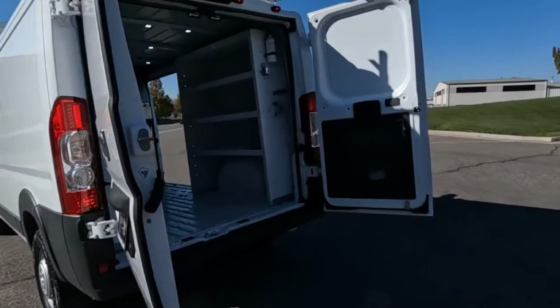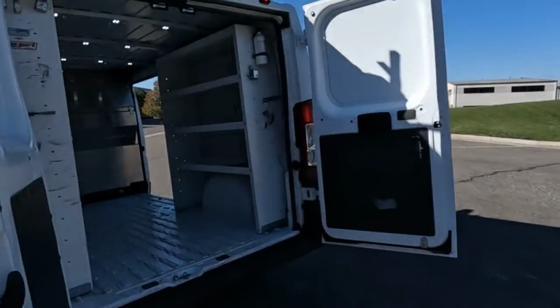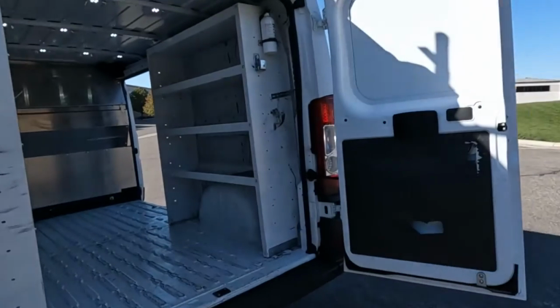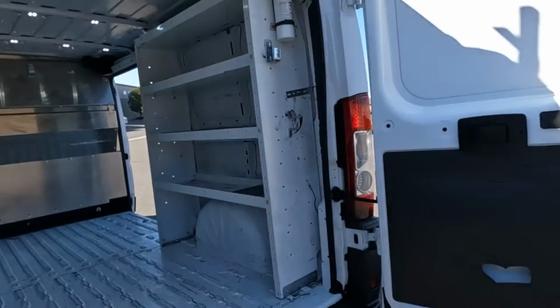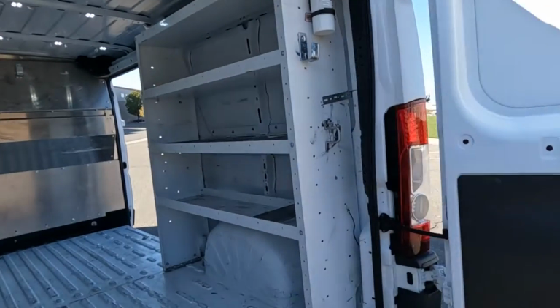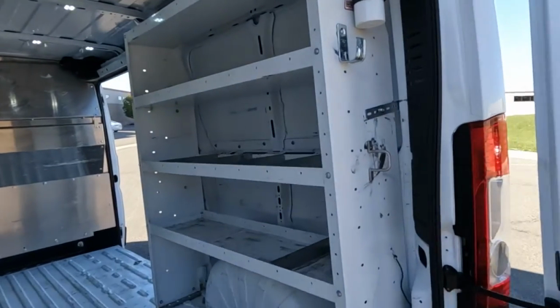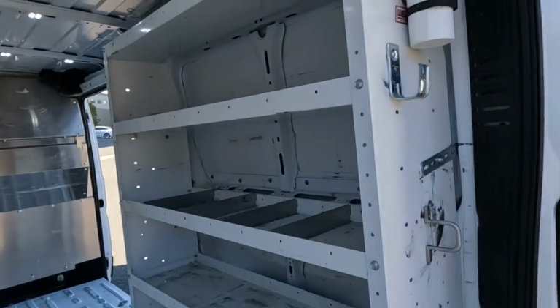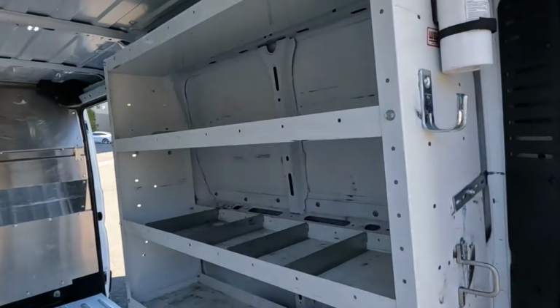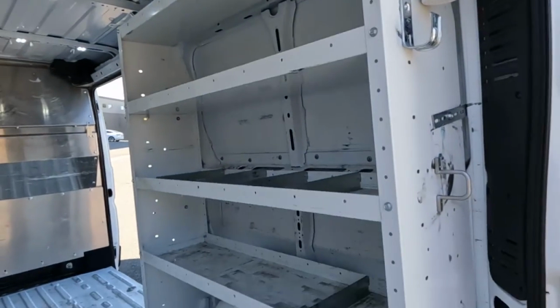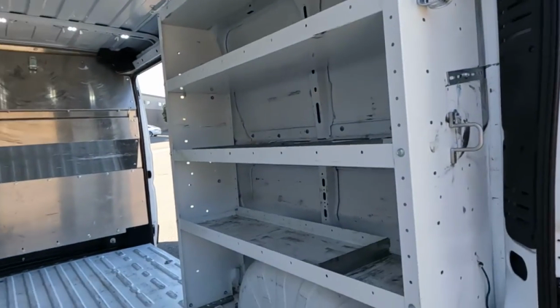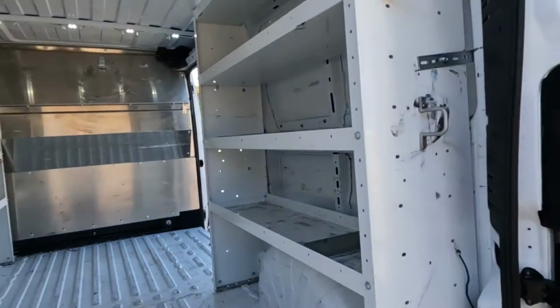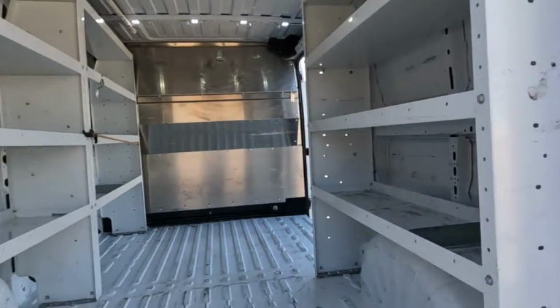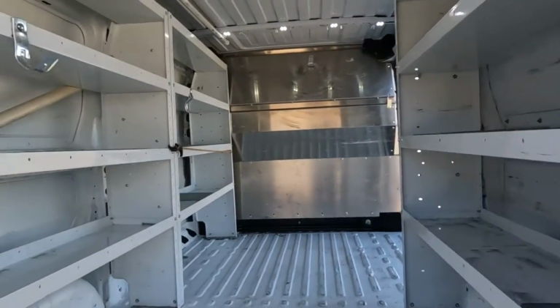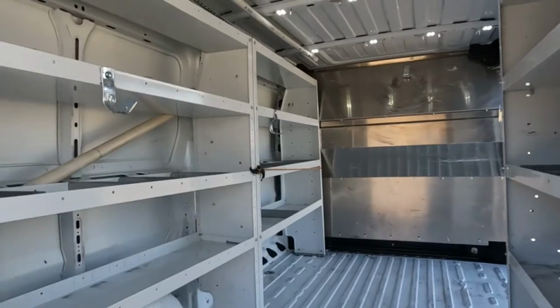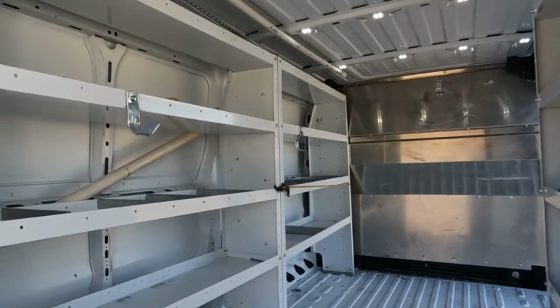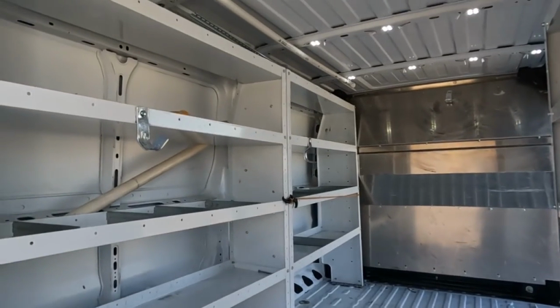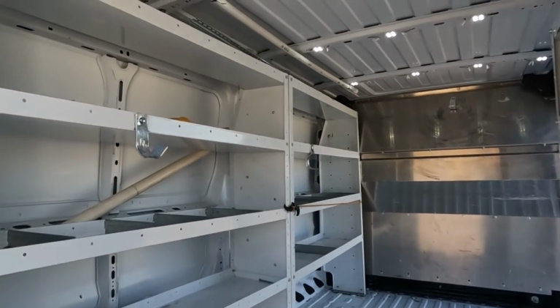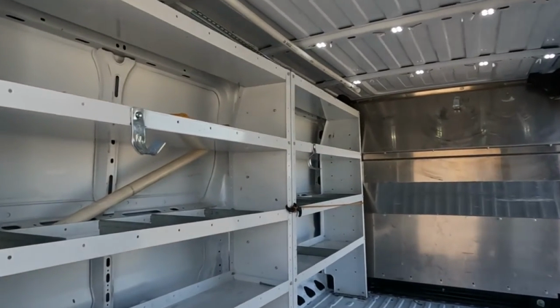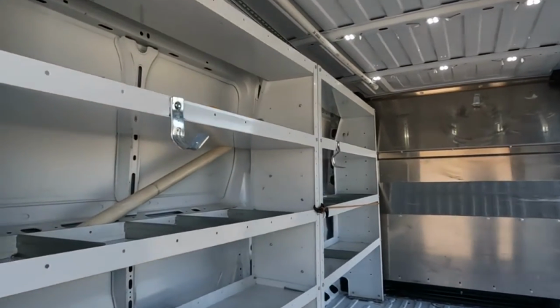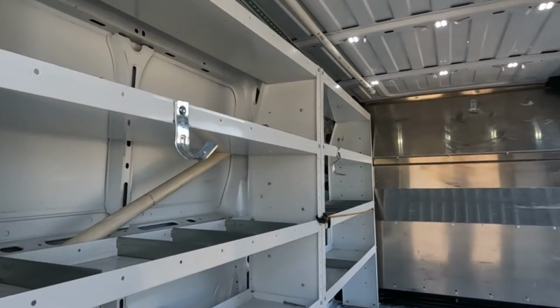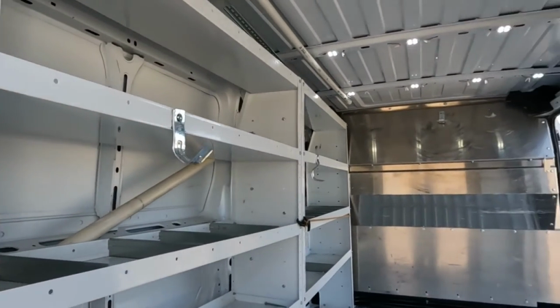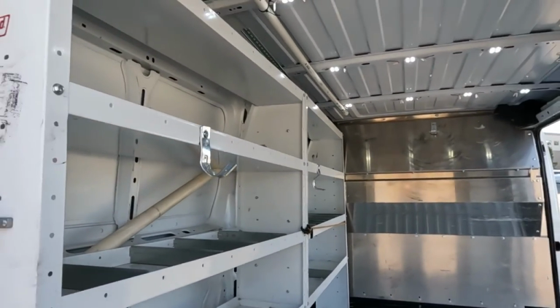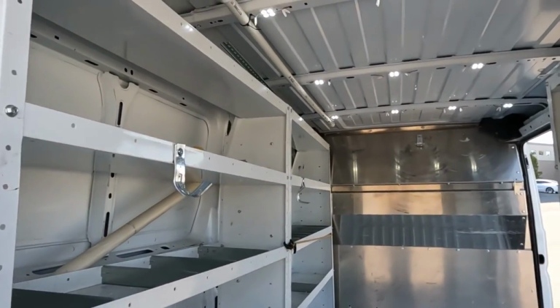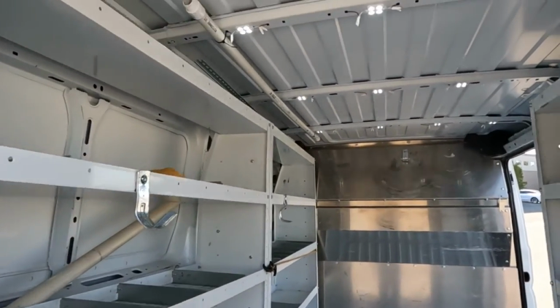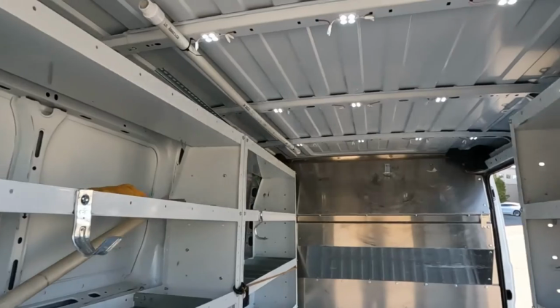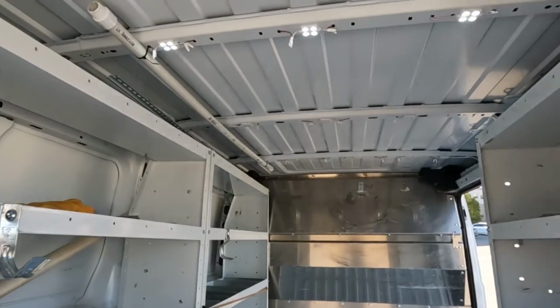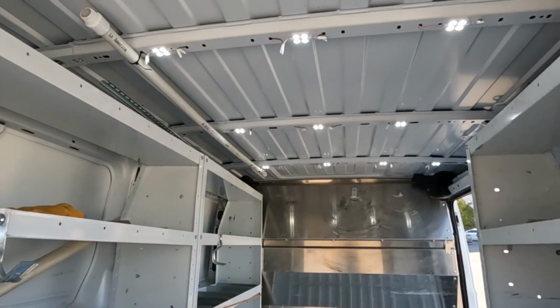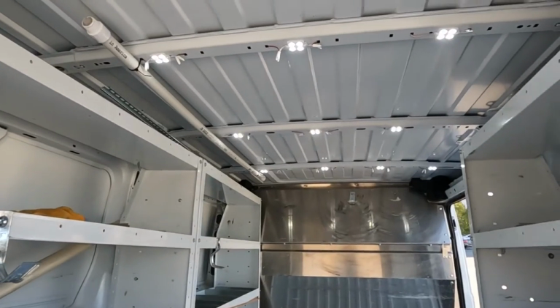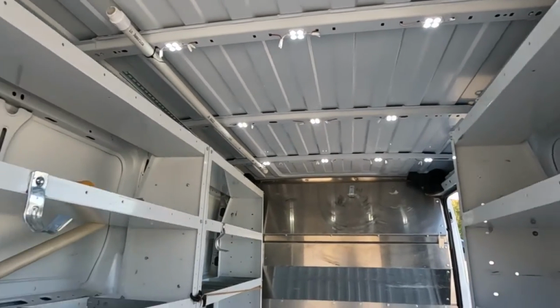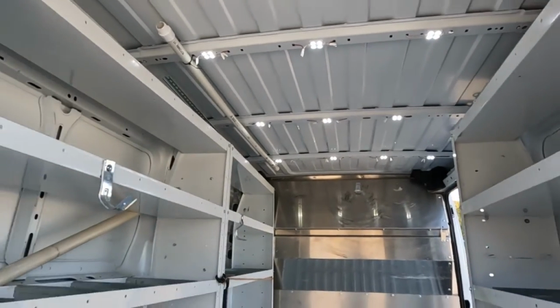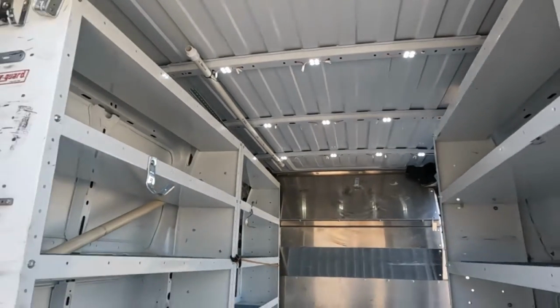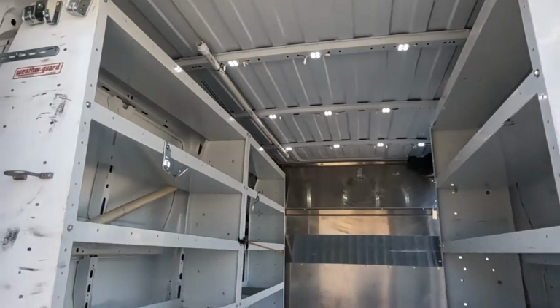I'll go ahead and take you for a tour of the interior here. It does have shelving on both sides, and as you look up you'll see the very best LED lighting I've seen in one of these vans.